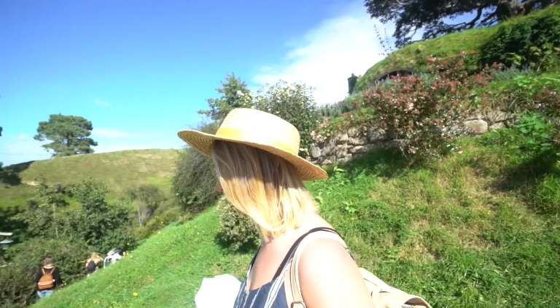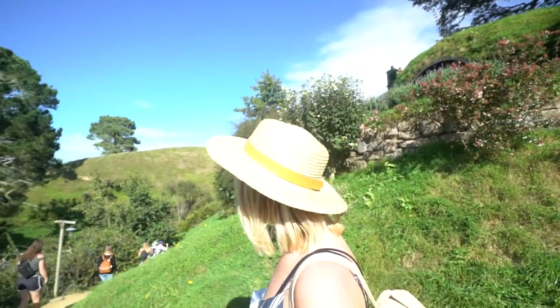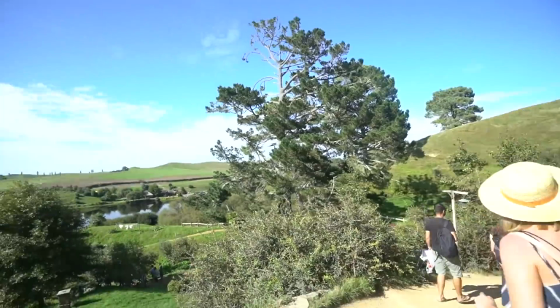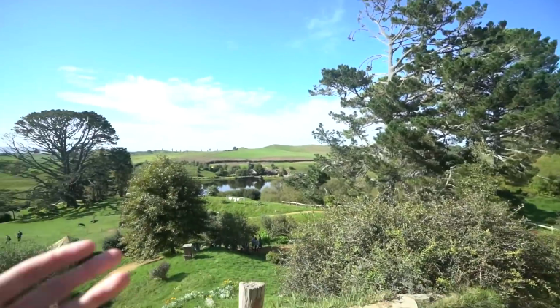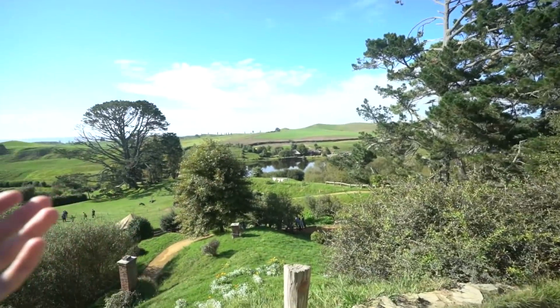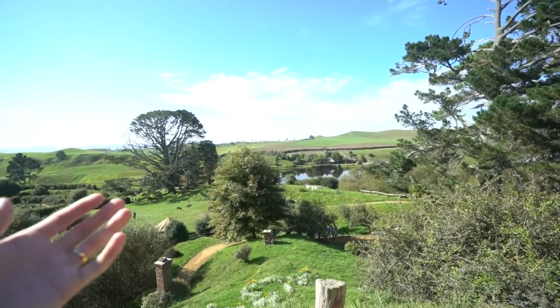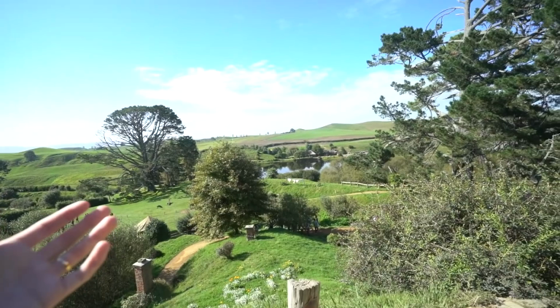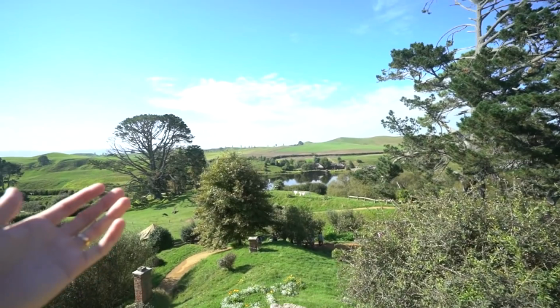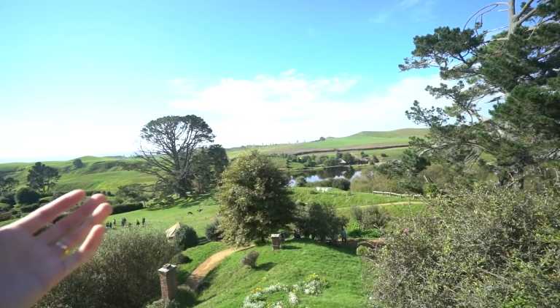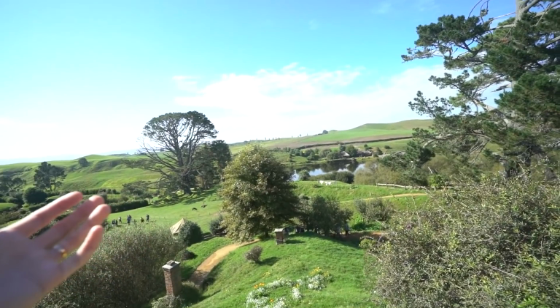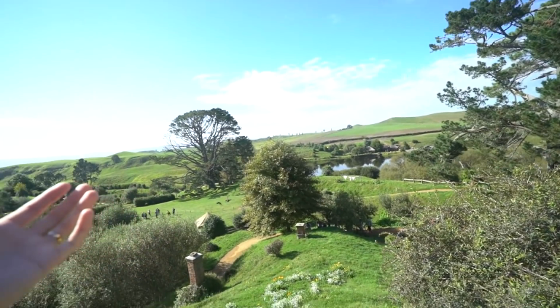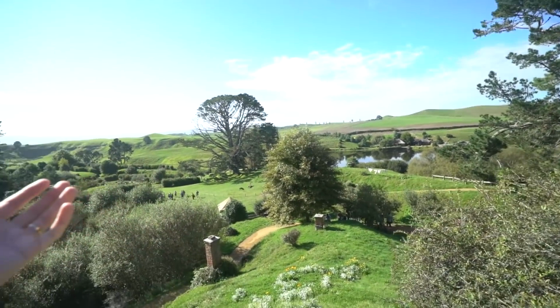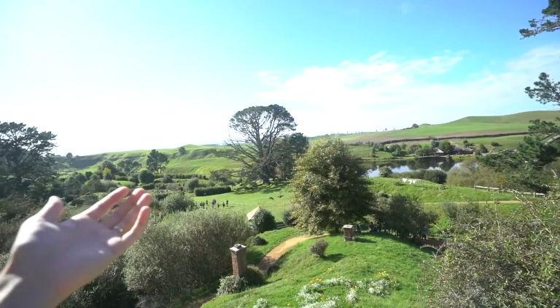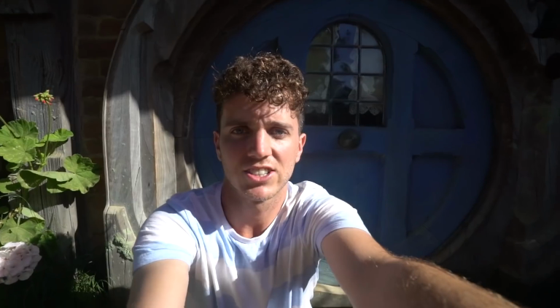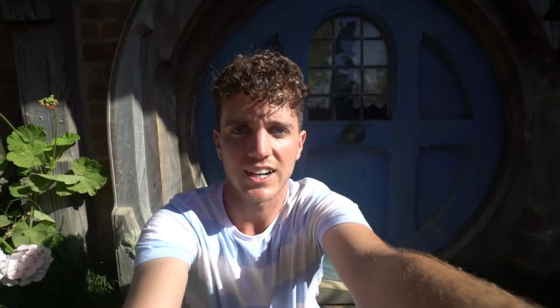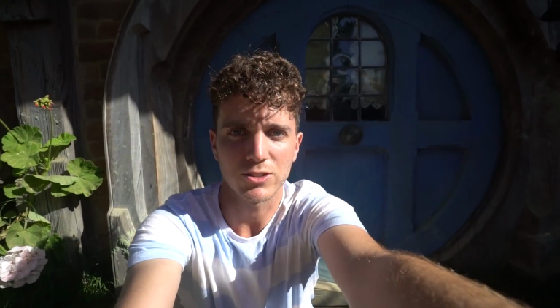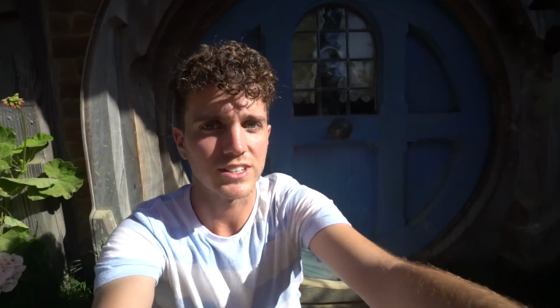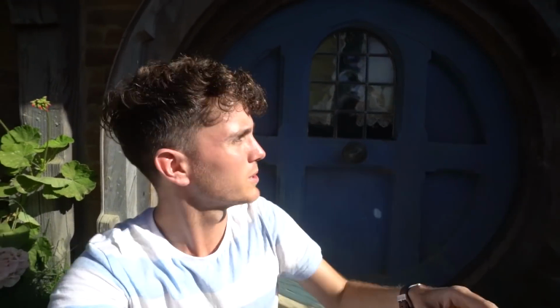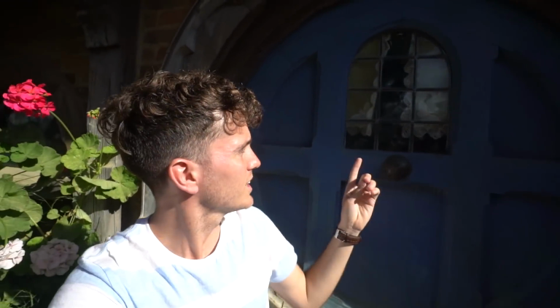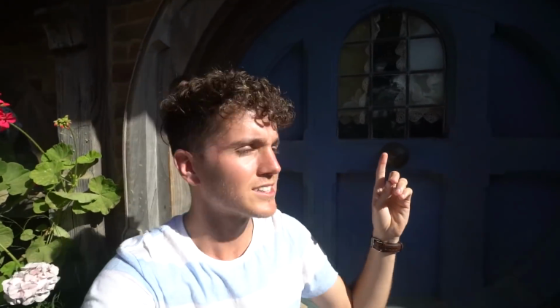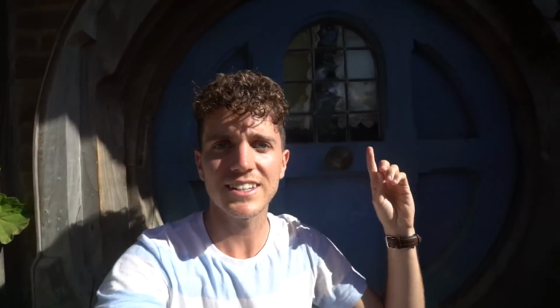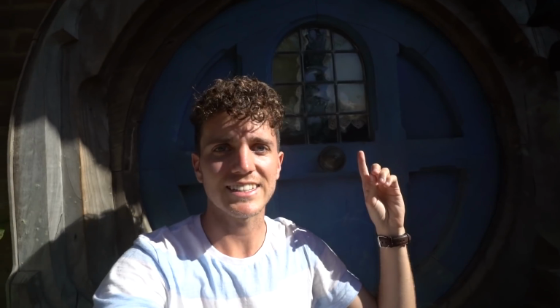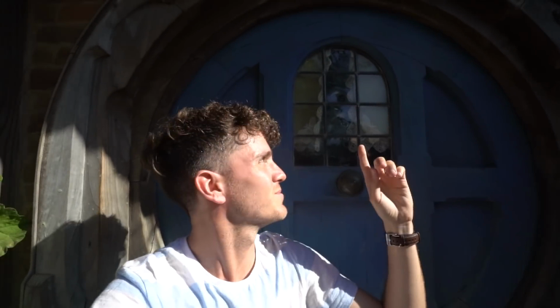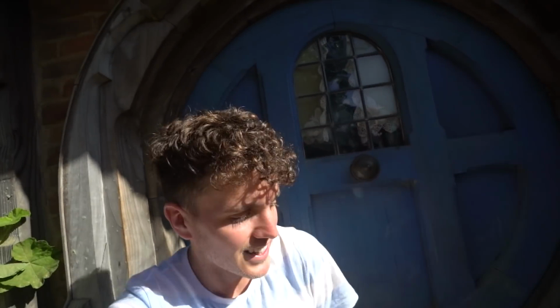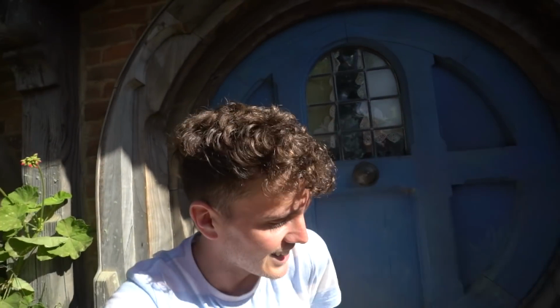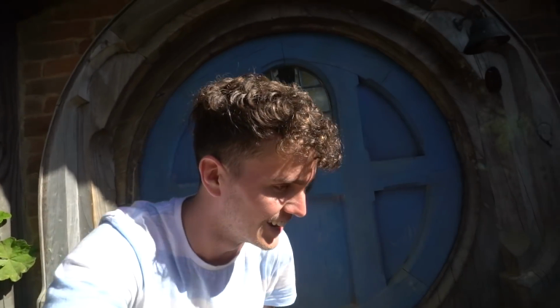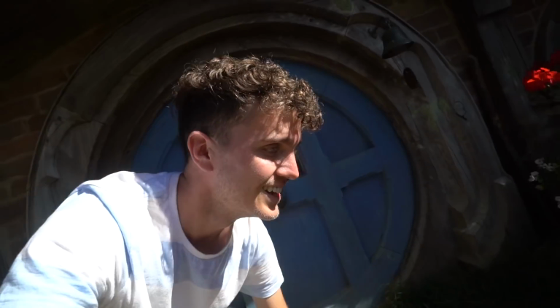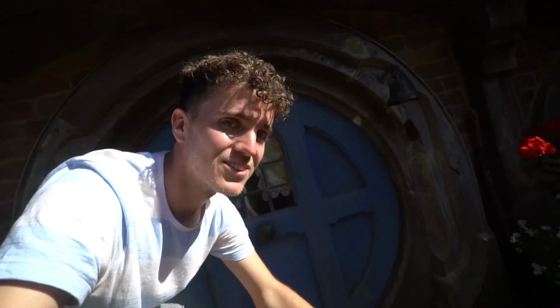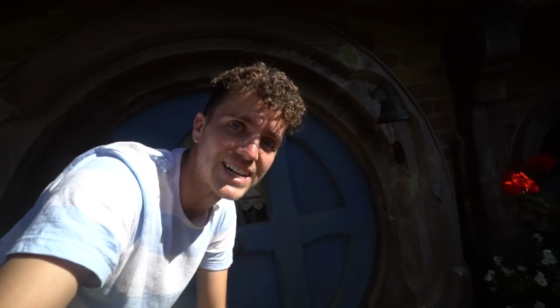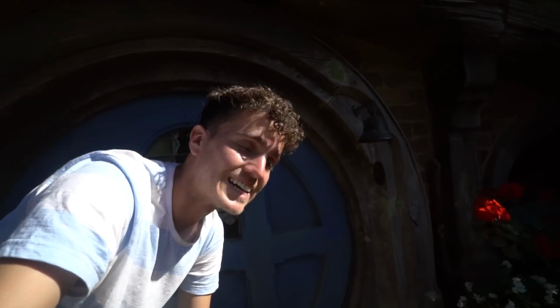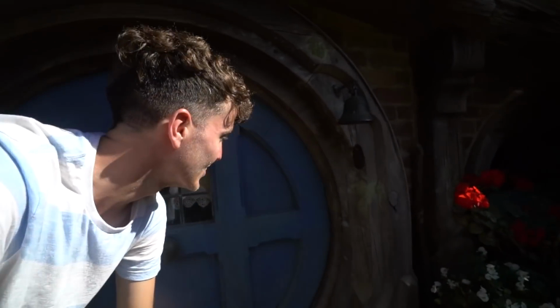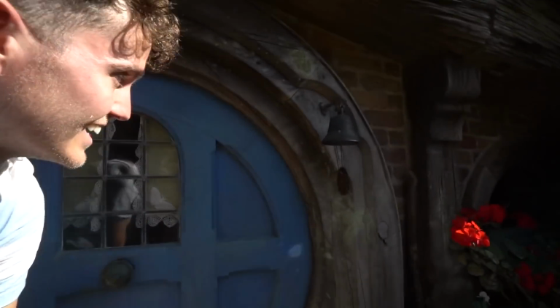You are literally walking in Middle Earth, which is insane. Just to show you guys how small these hobbit holes are — this is me sitting next to one. They would be tiny to go inside.